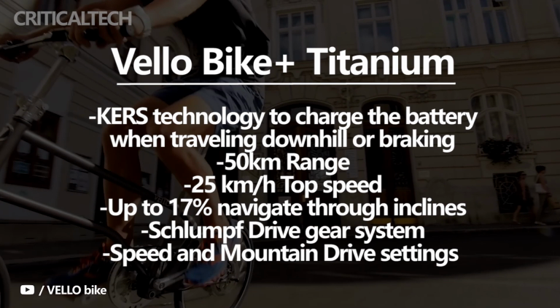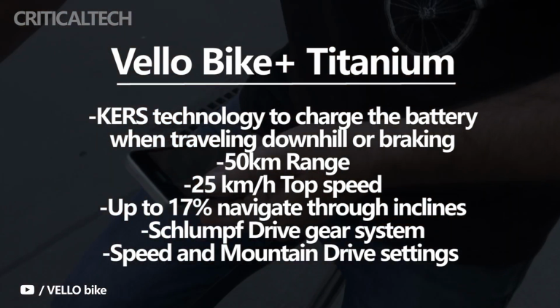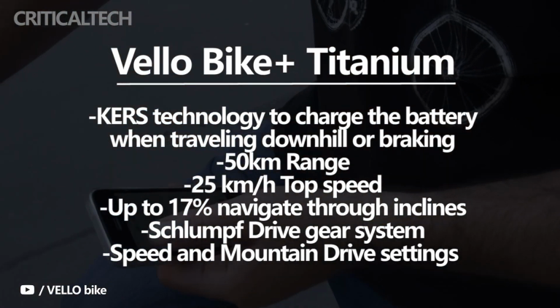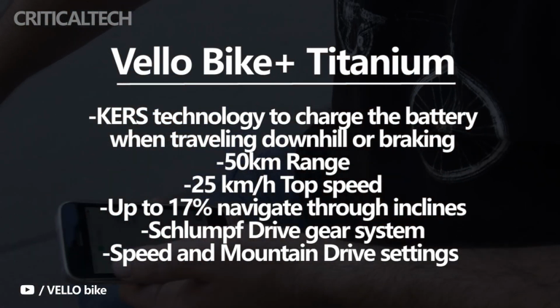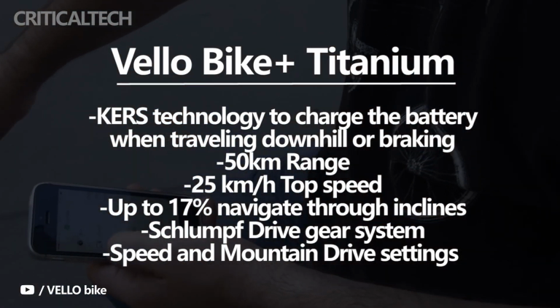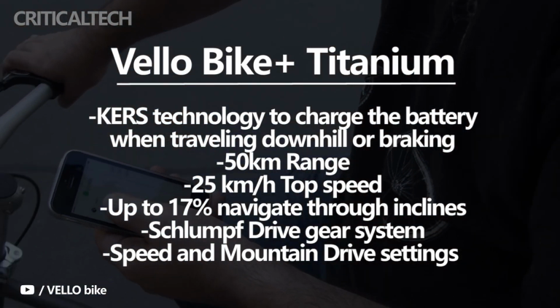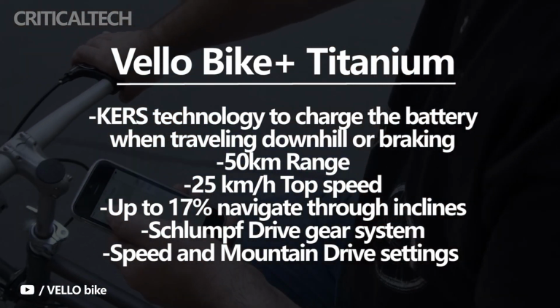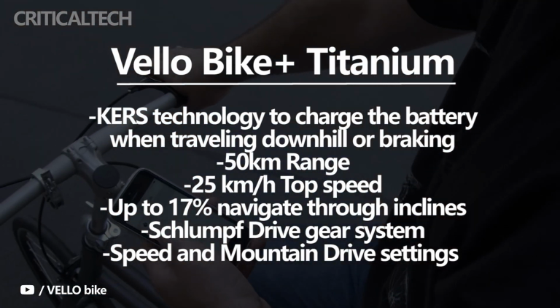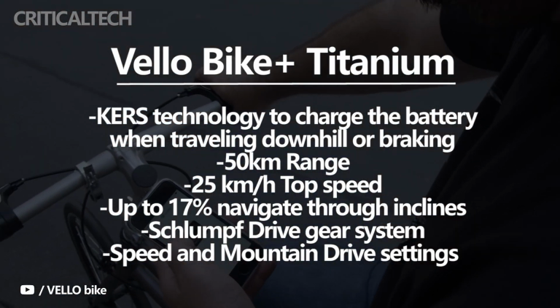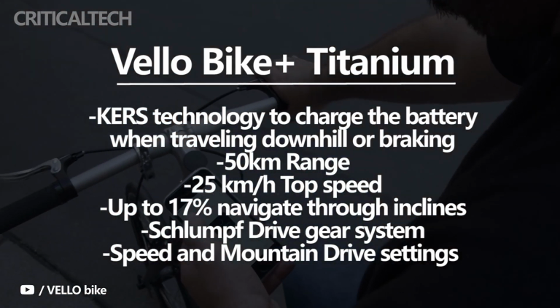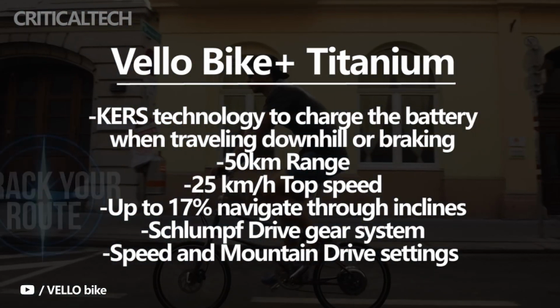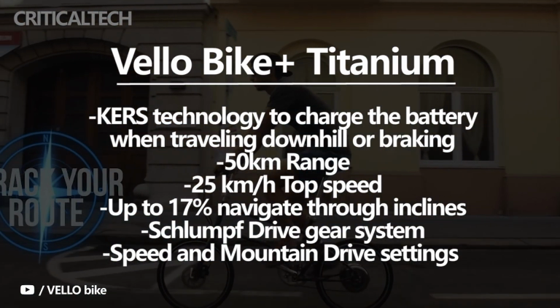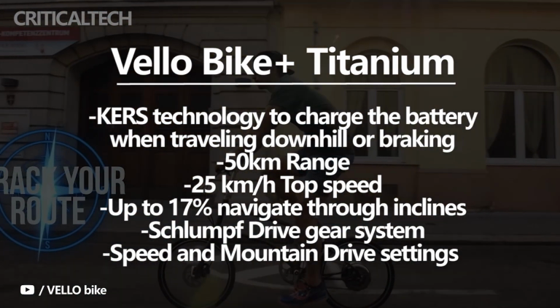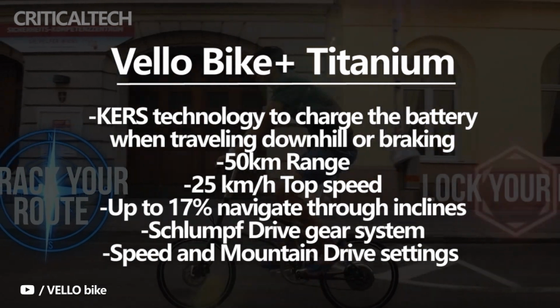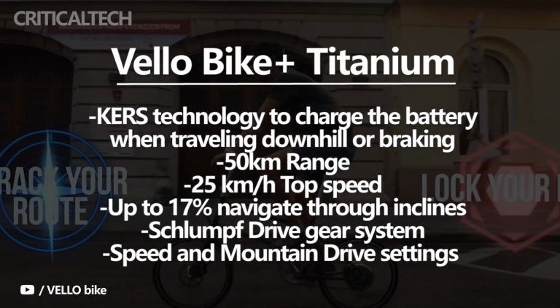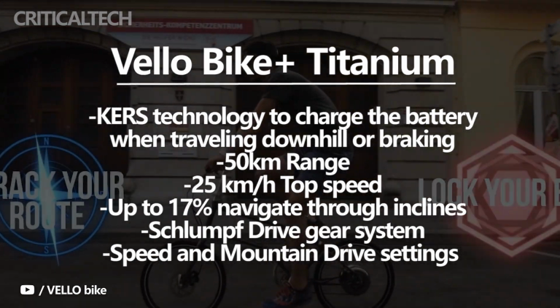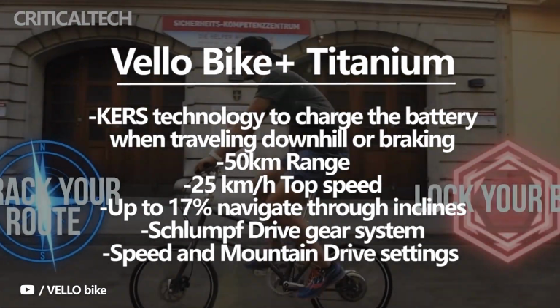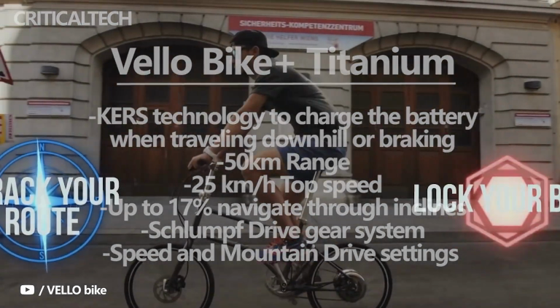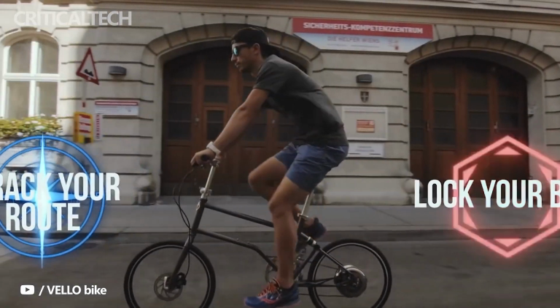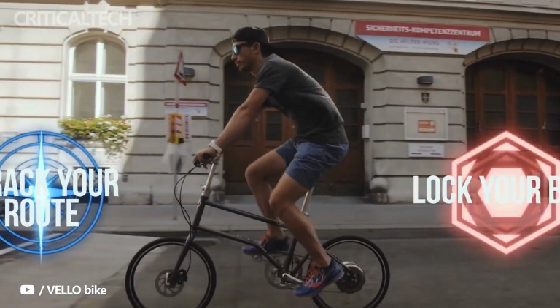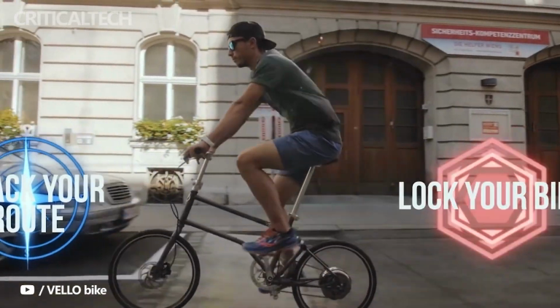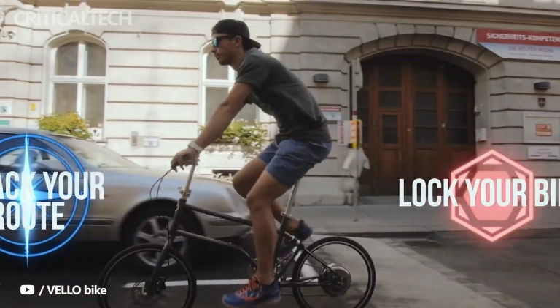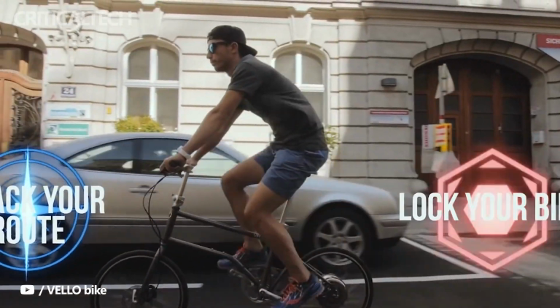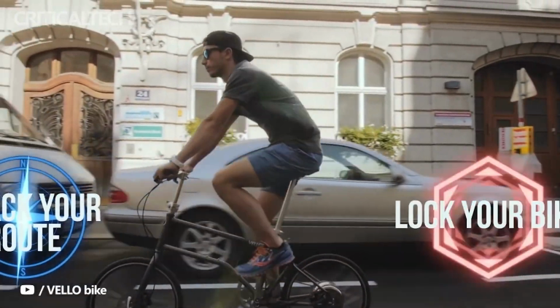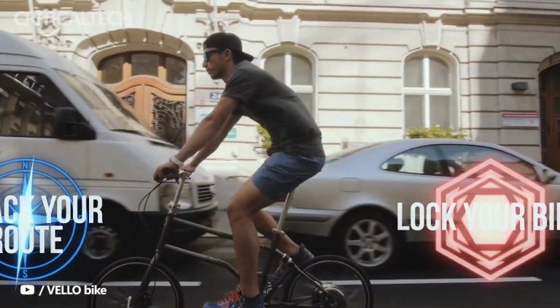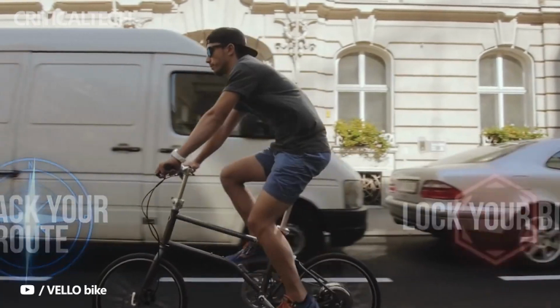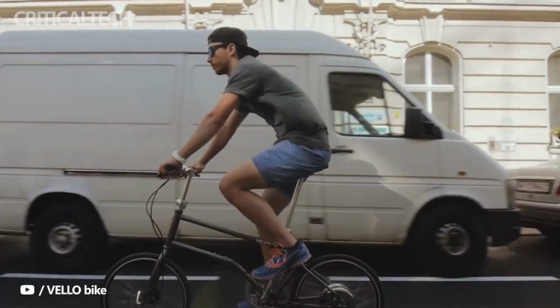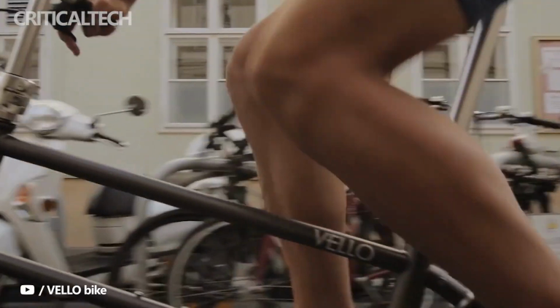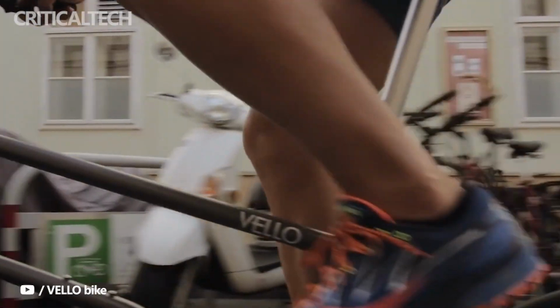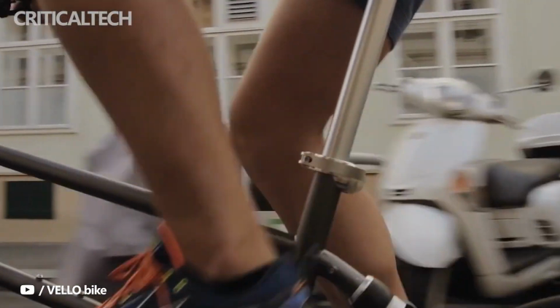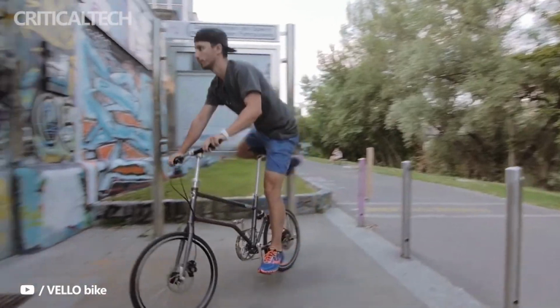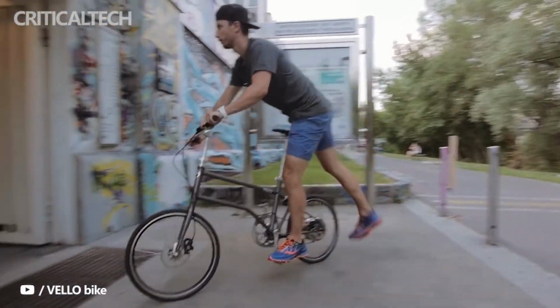The e-bike can reach a top speed of 25 km per hour and also navigate through inclines of up to 17%. The slope sensors adjust cadence for optimal performance. An optional Schlumpf drive gear system with speed and mountain drive settings is also available.